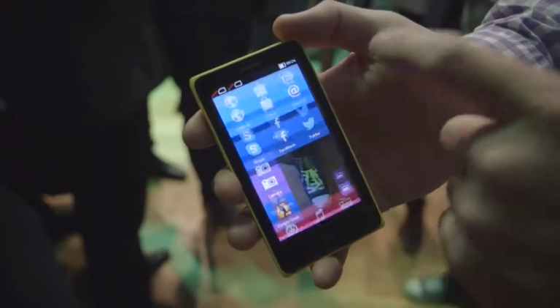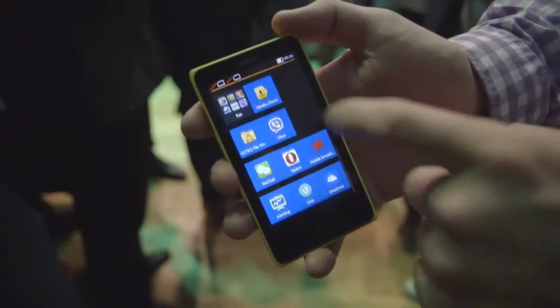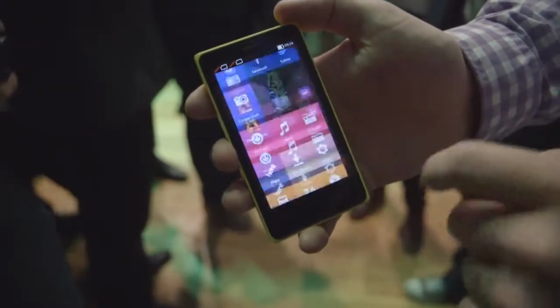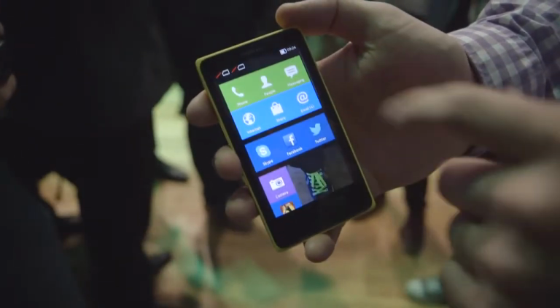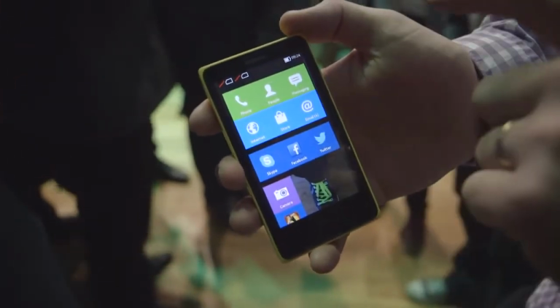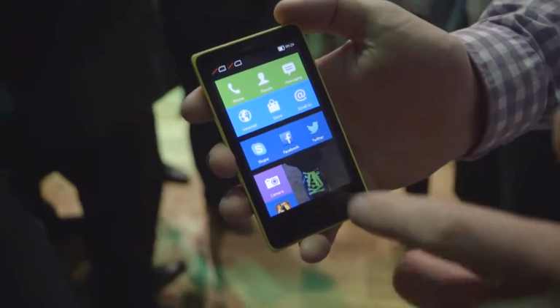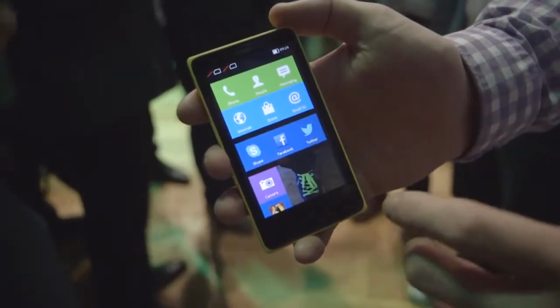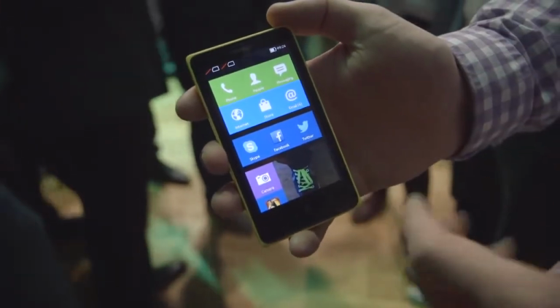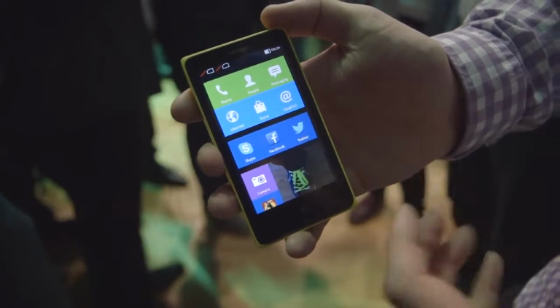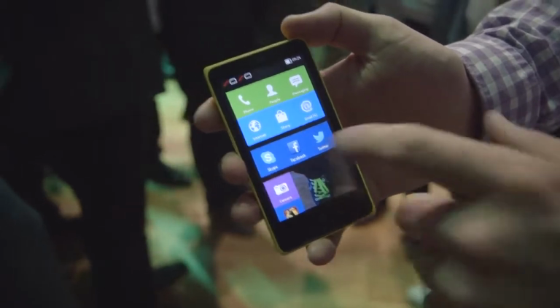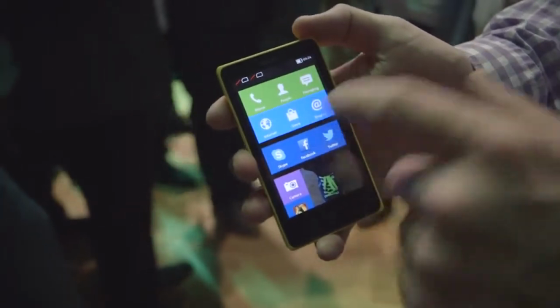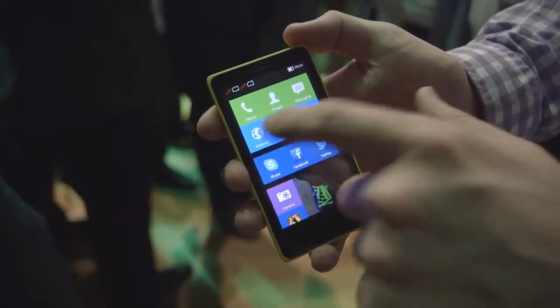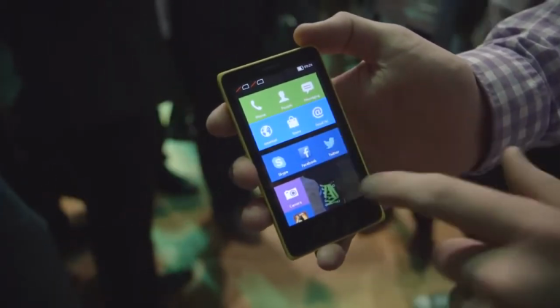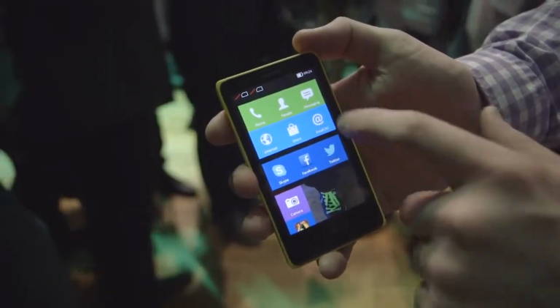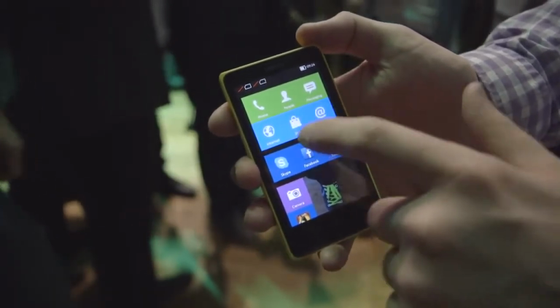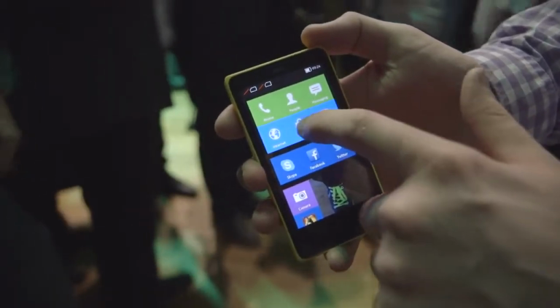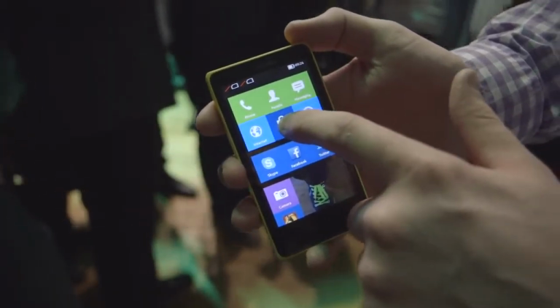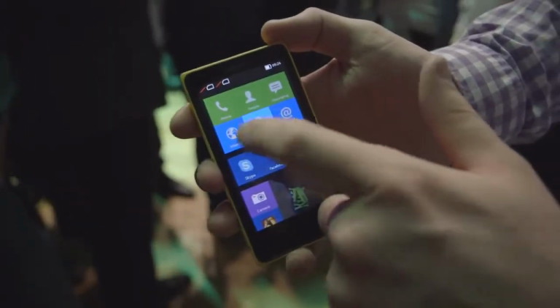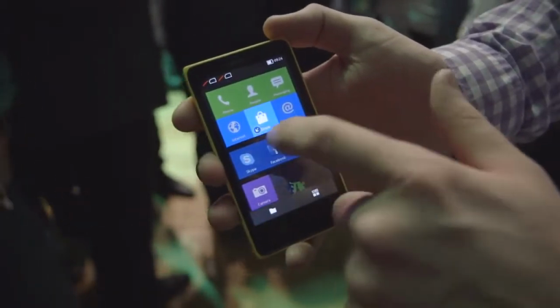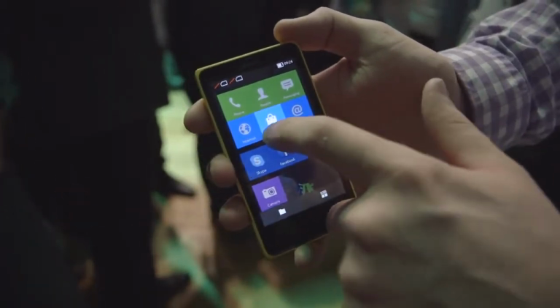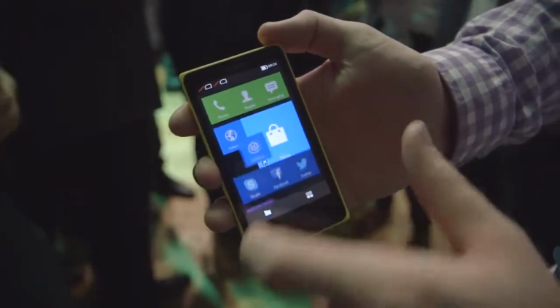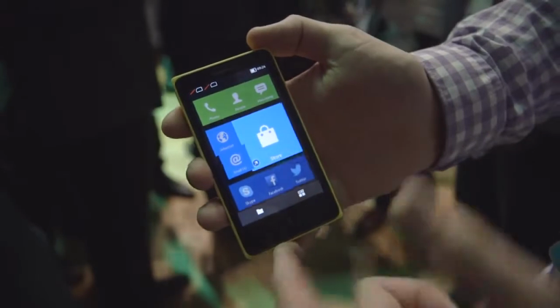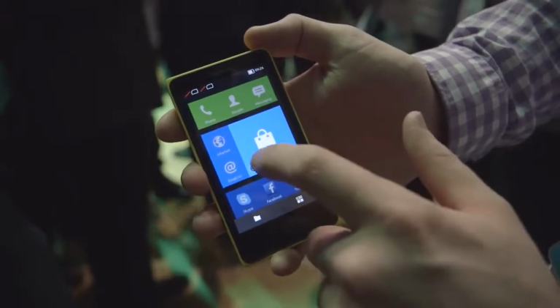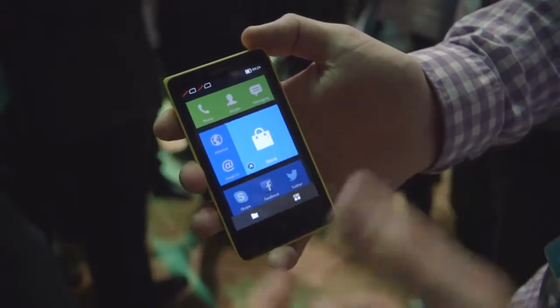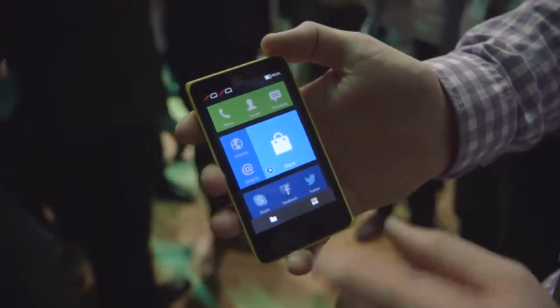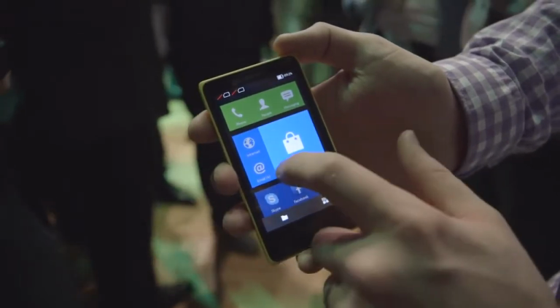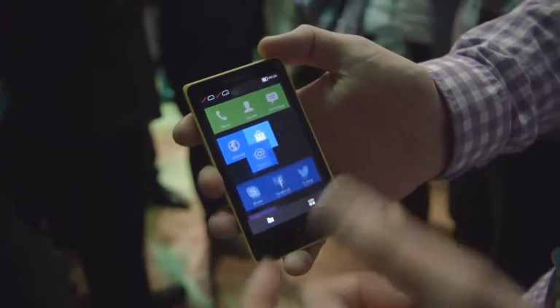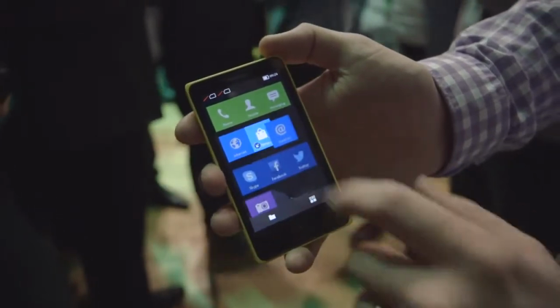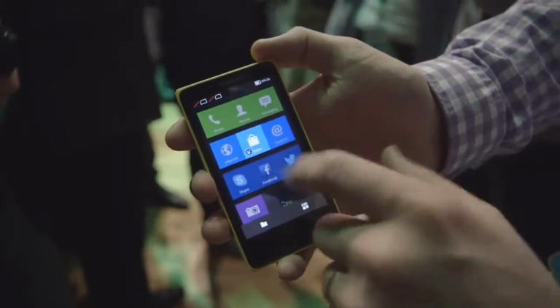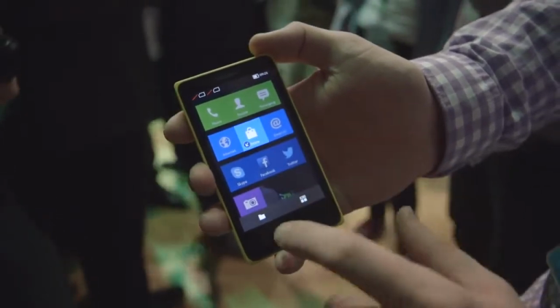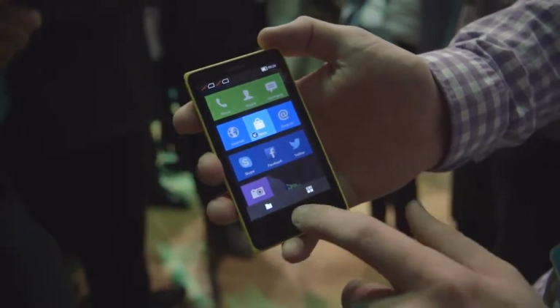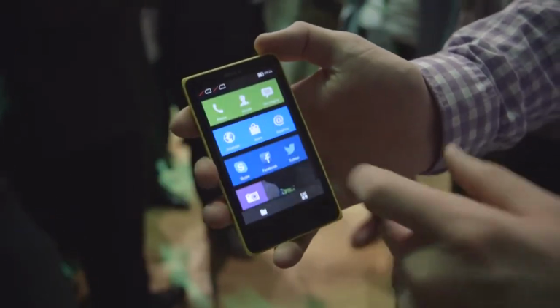The home screen here is actually very inspired by Nokia's Lumia phones. You can see it's got a very tile-like interface. You can do things like resize tiles and make them larger, just like you can on Windows Phone and the Nokia Lumia devices.